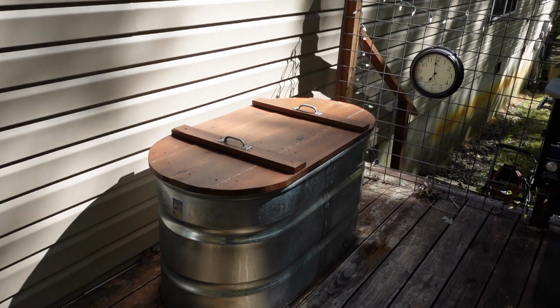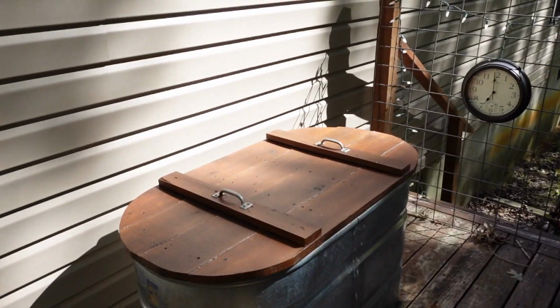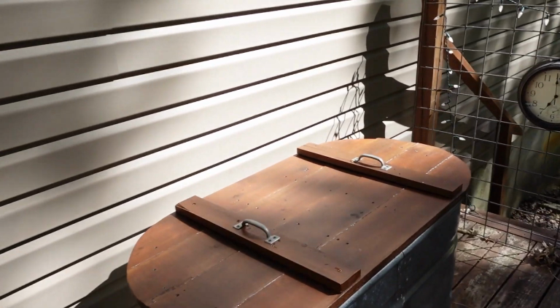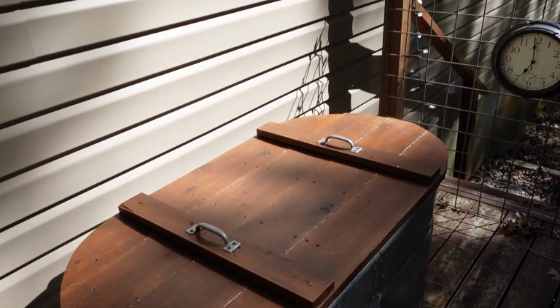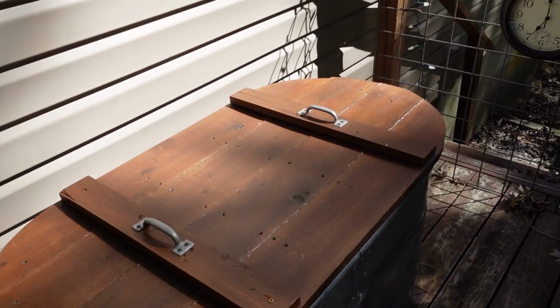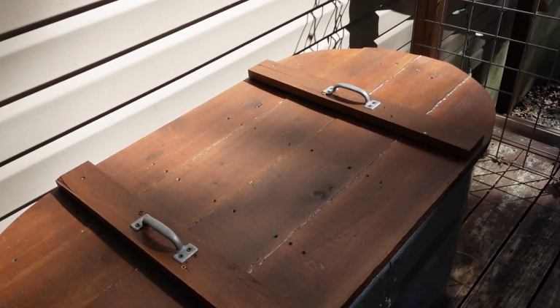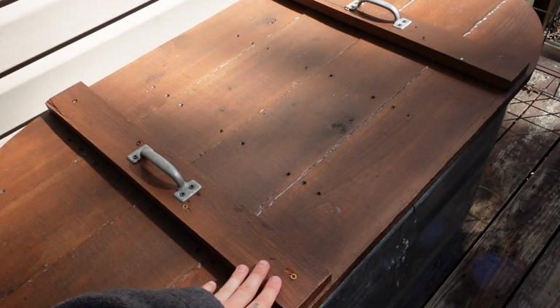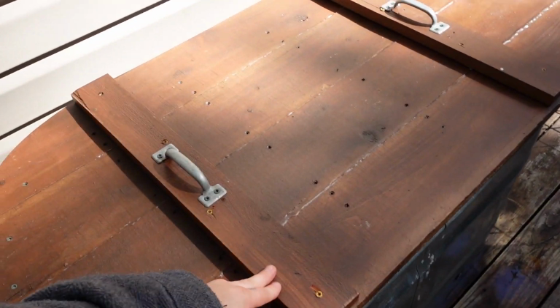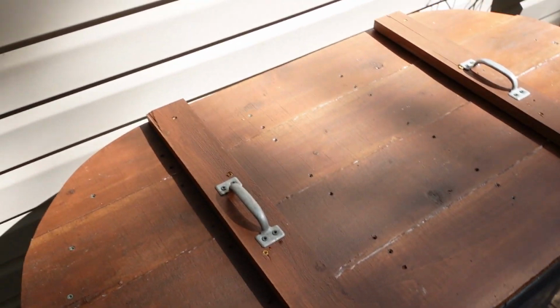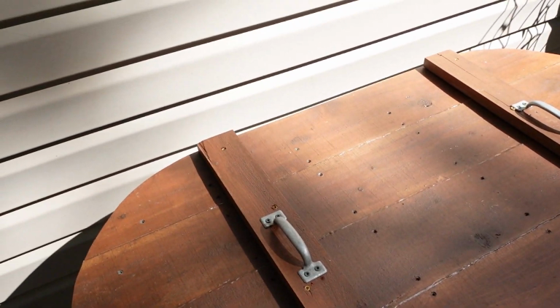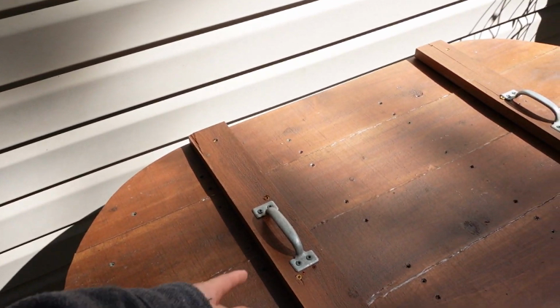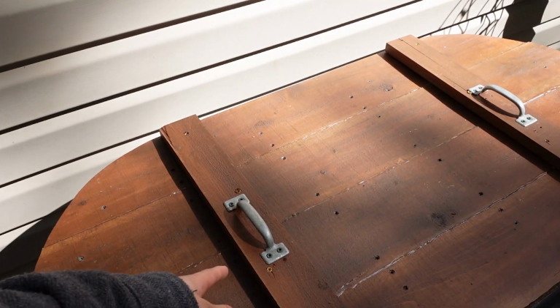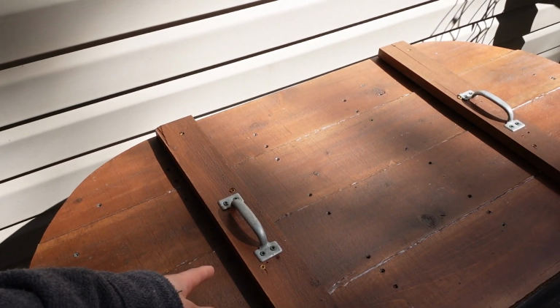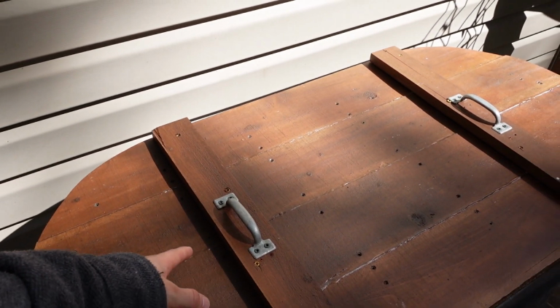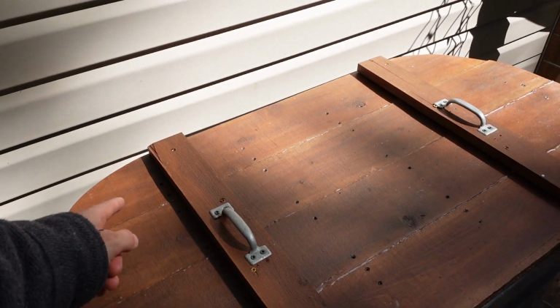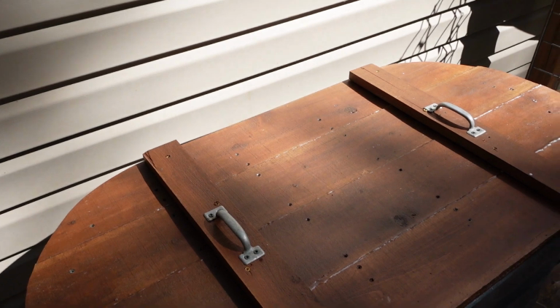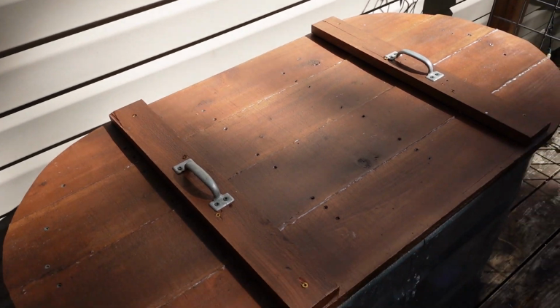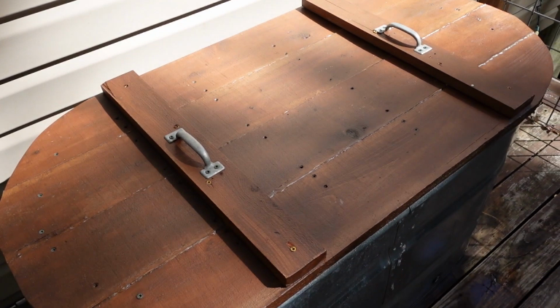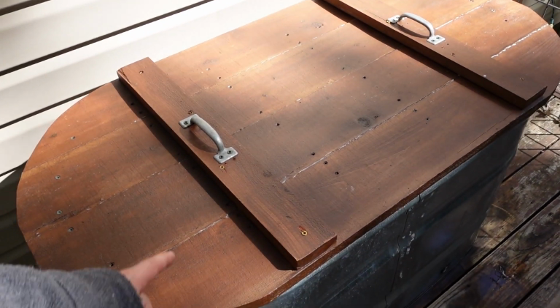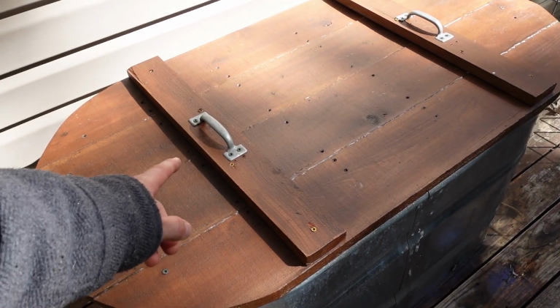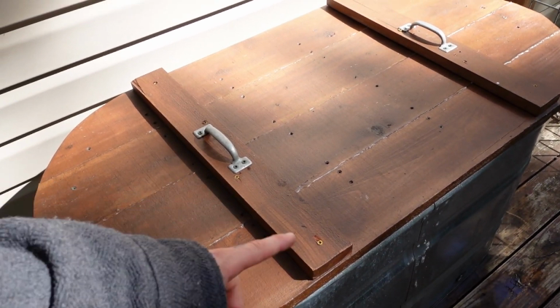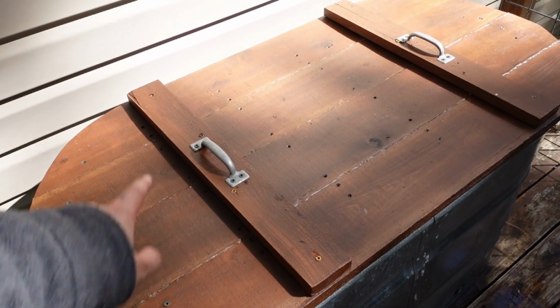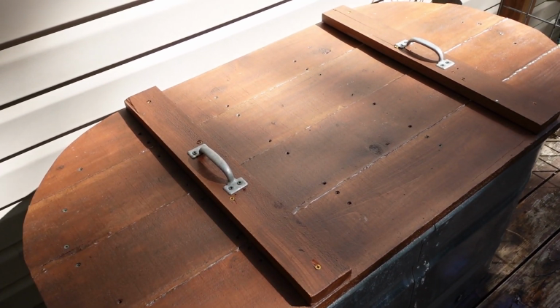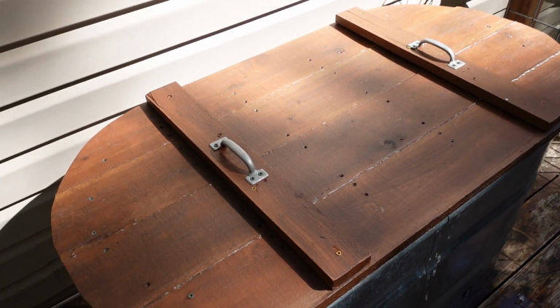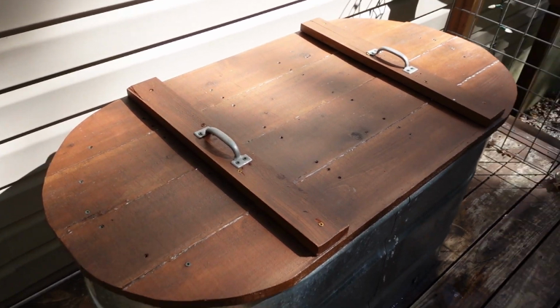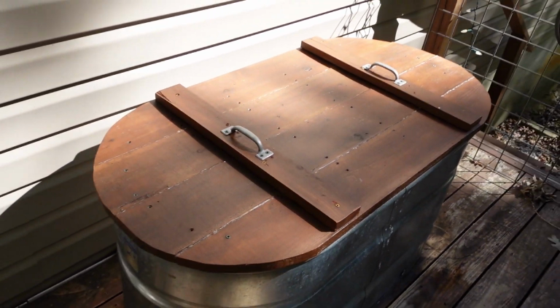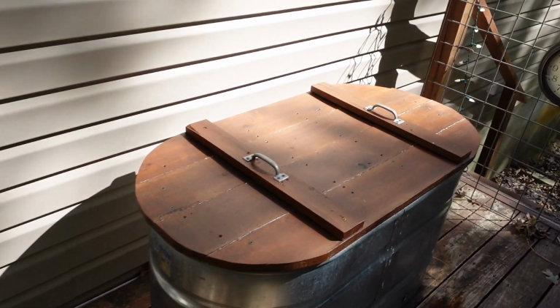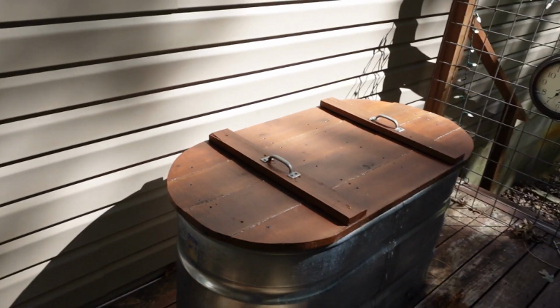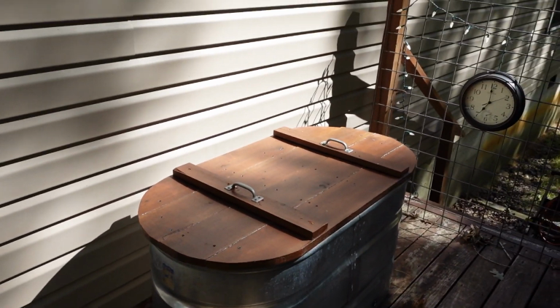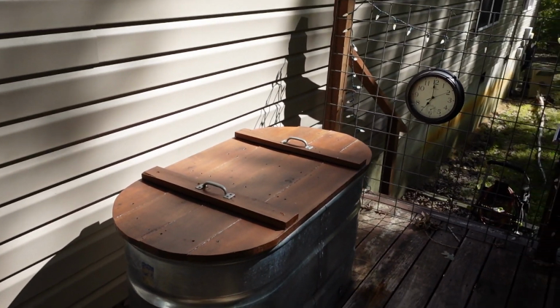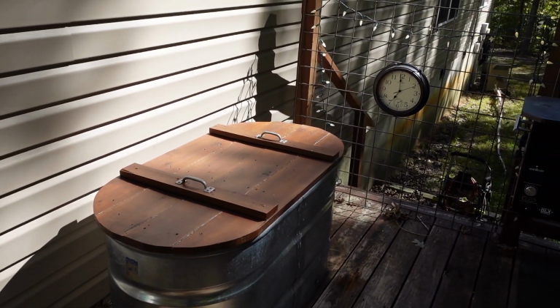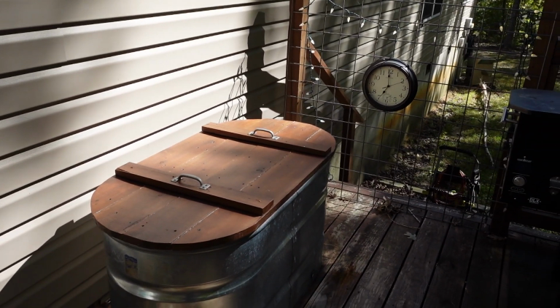I lost the footage of us putting these on, but they're just some old cabinet handles and a brace to go across. Thank you guys so much for watching and I'll see you in the next video.